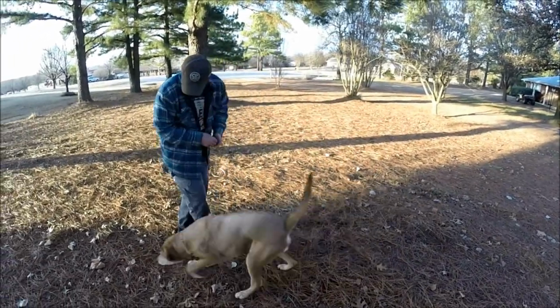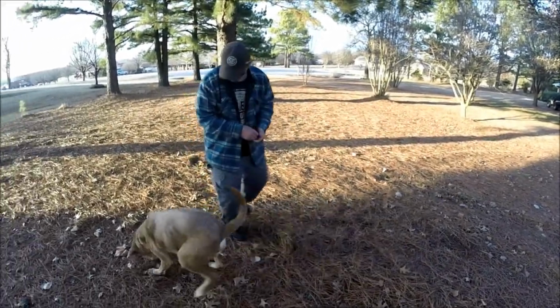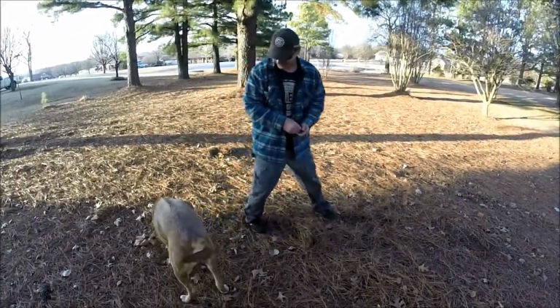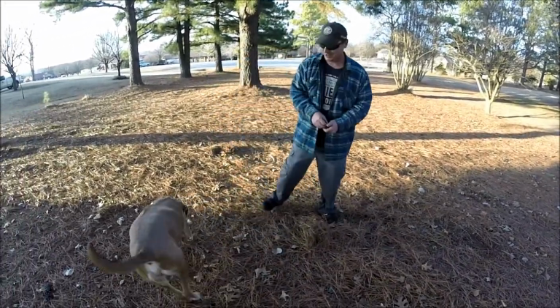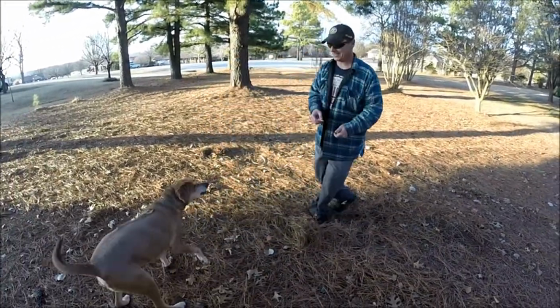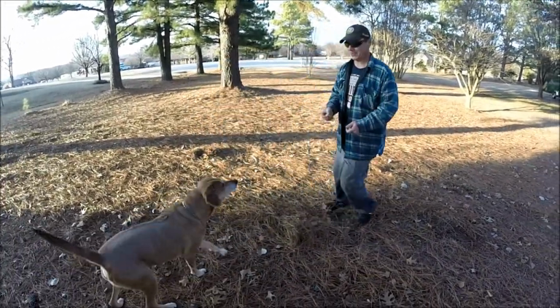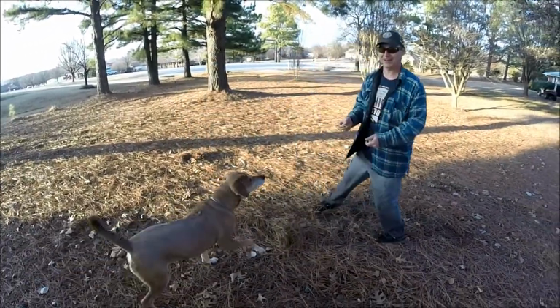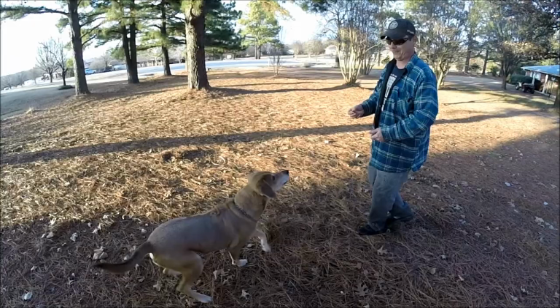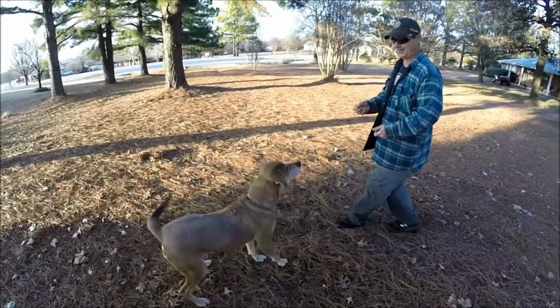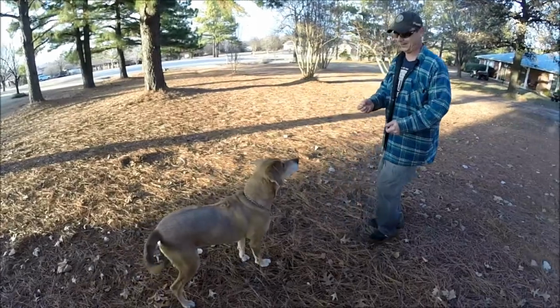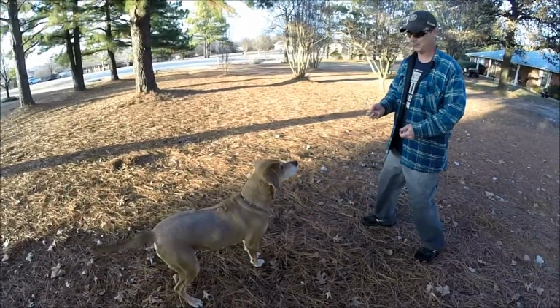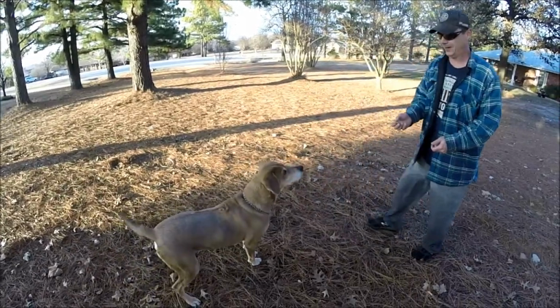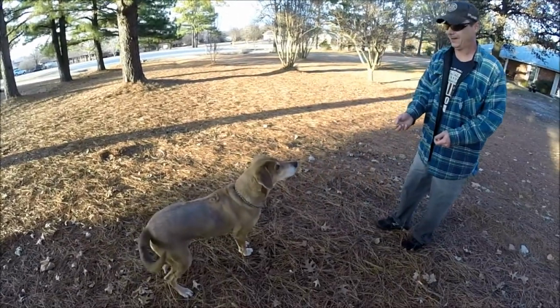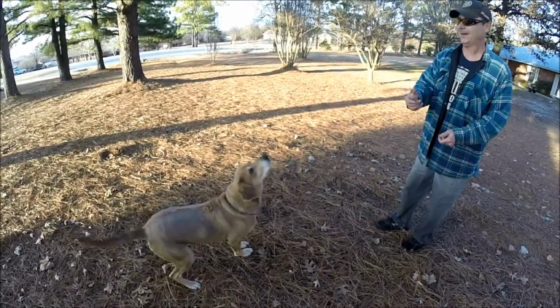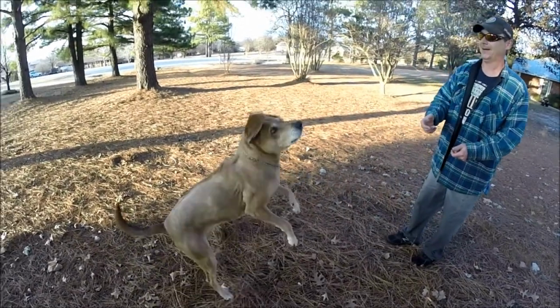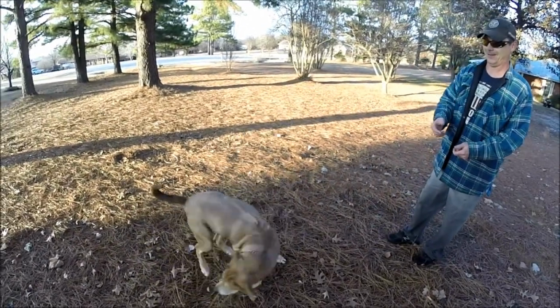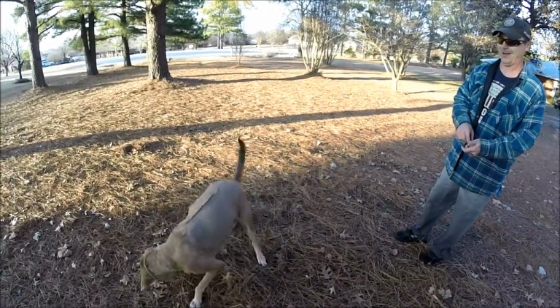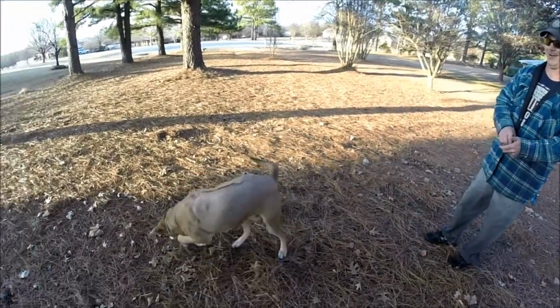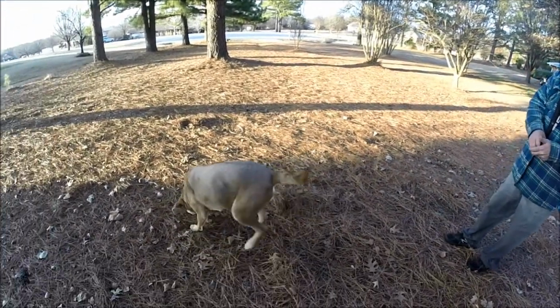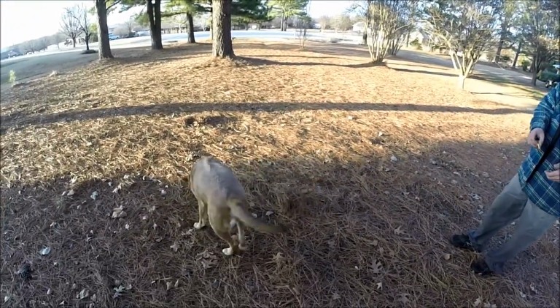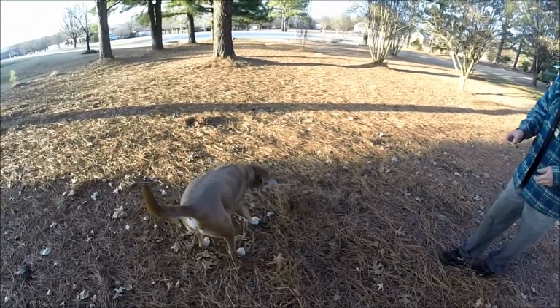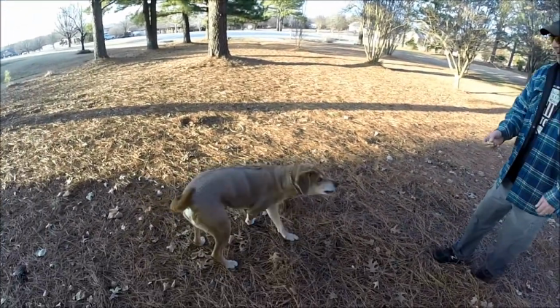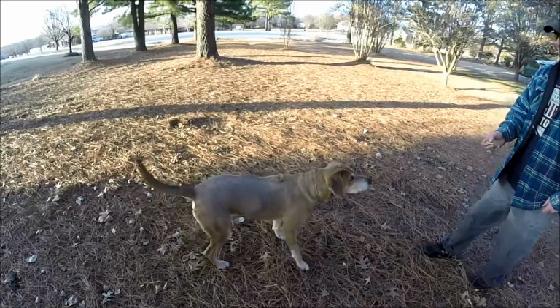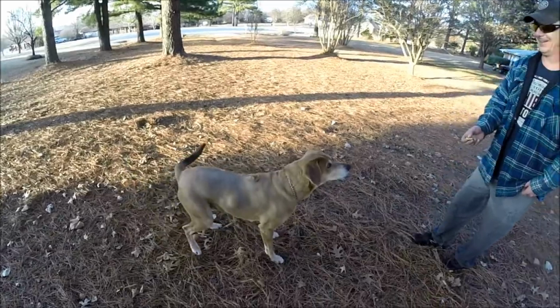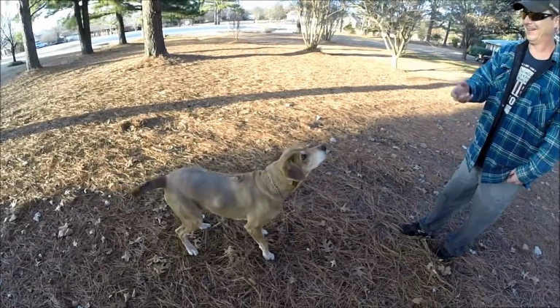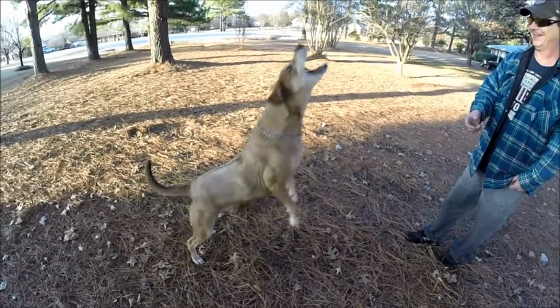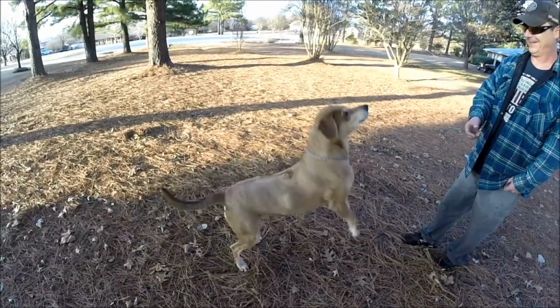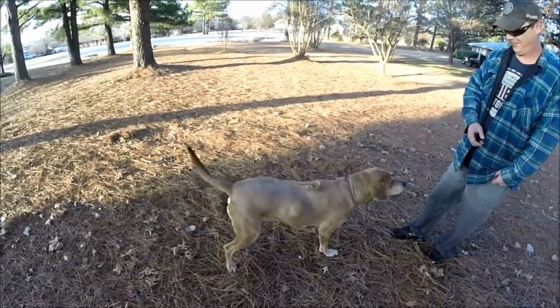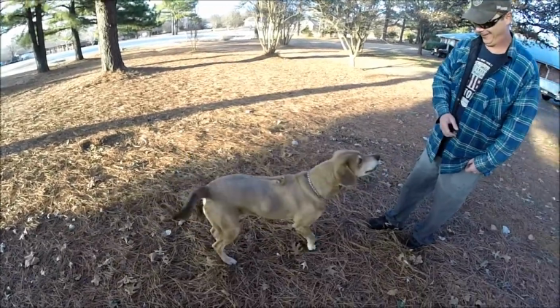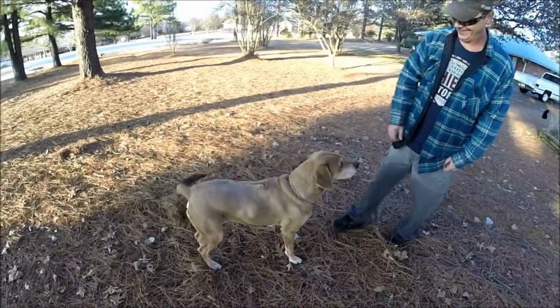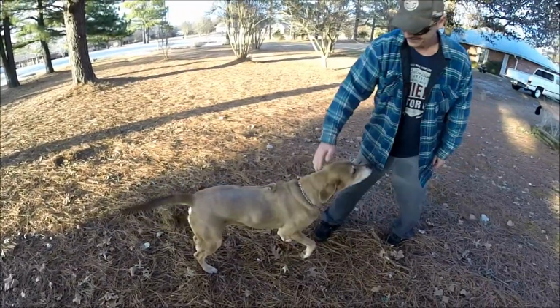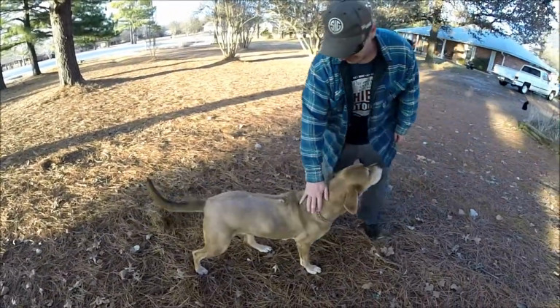Oh my goodness, he usually catches them really good. Let's see if we can get him to catch one. You ready? Oh, right off his nose. Ready? Good boy. Good boy.